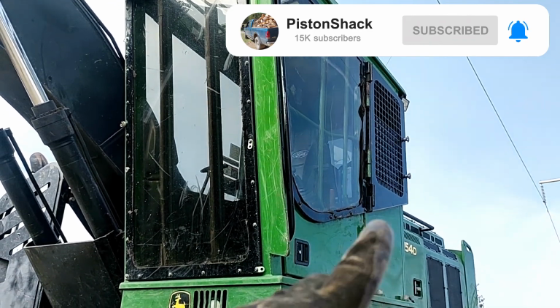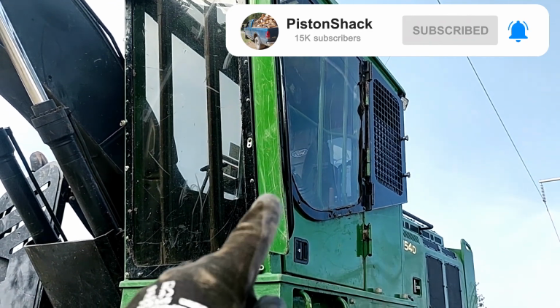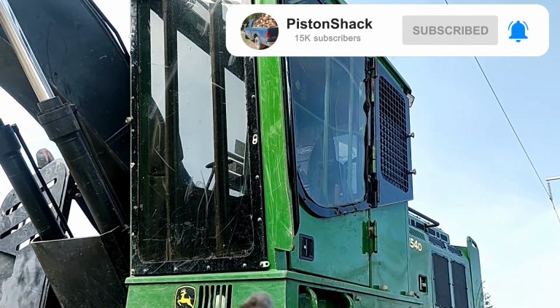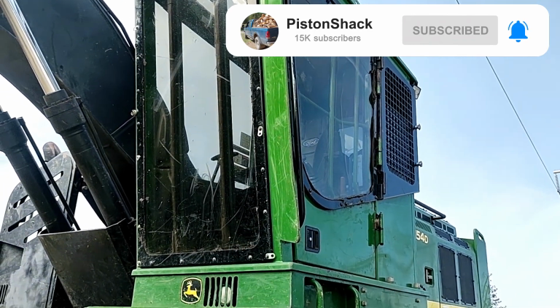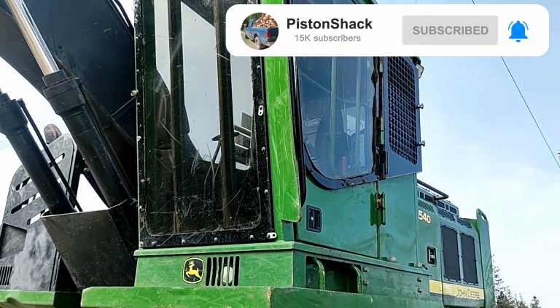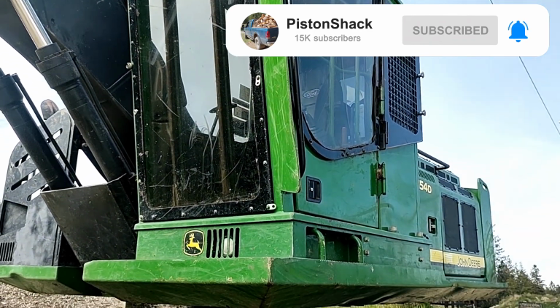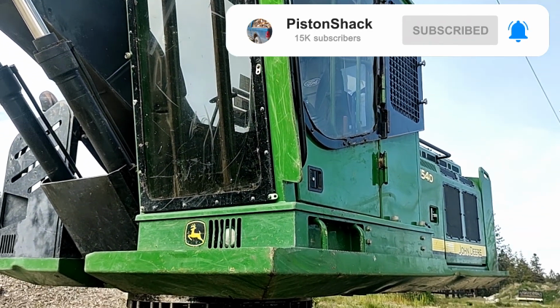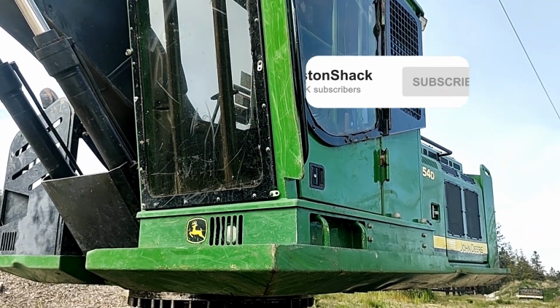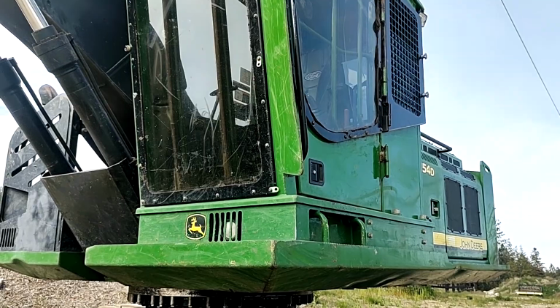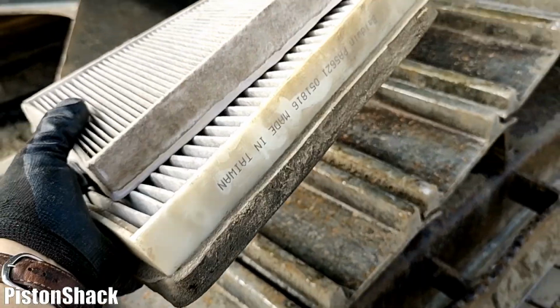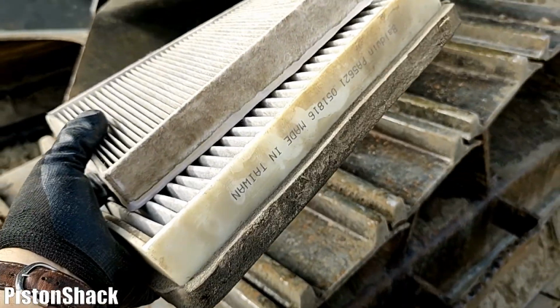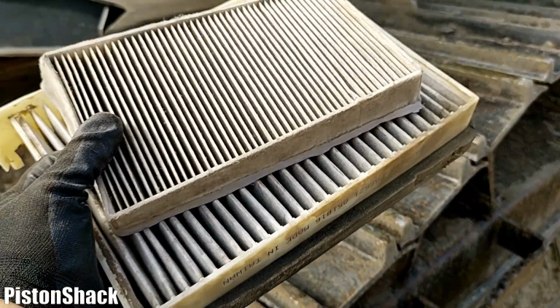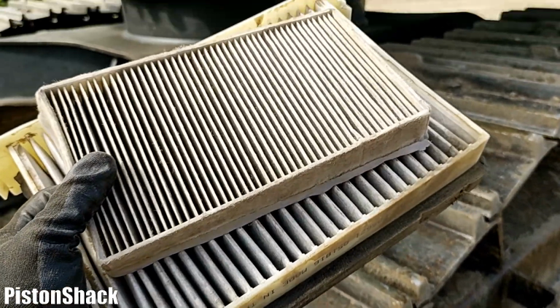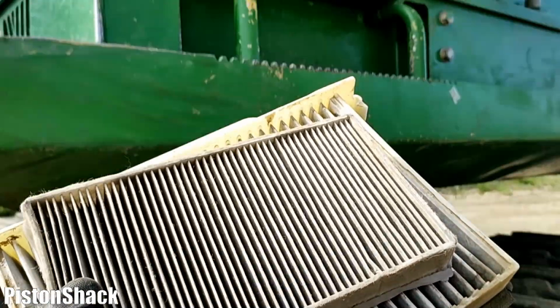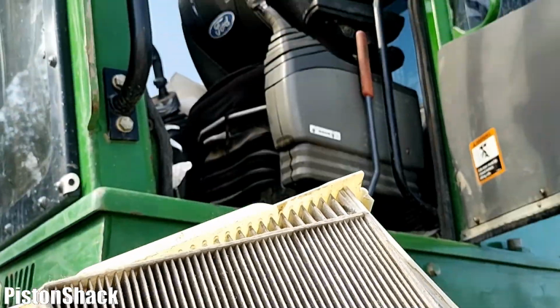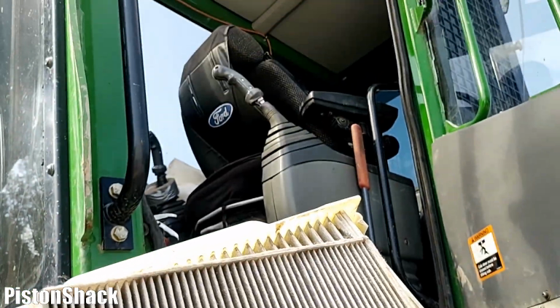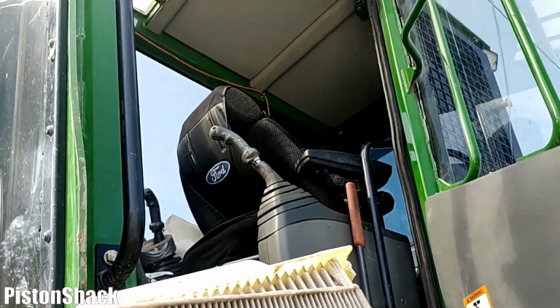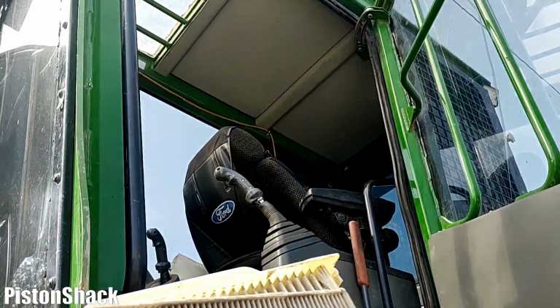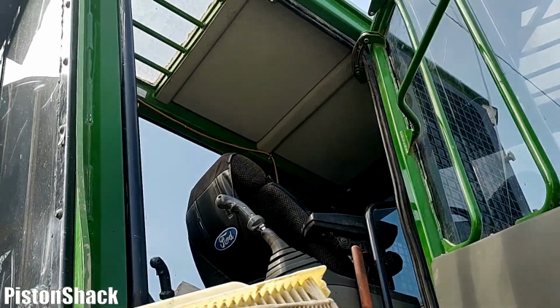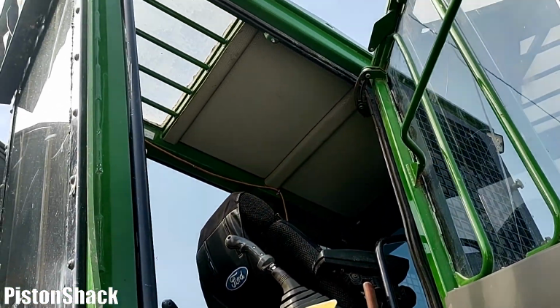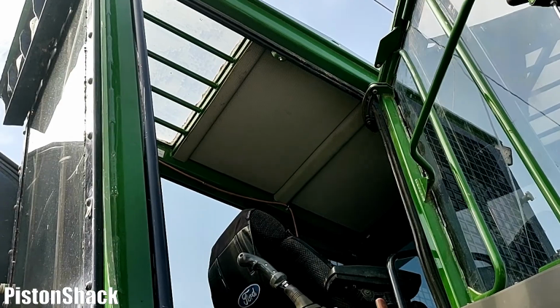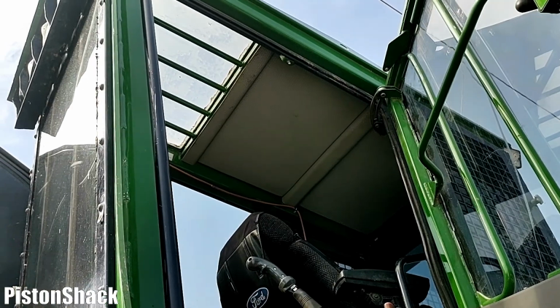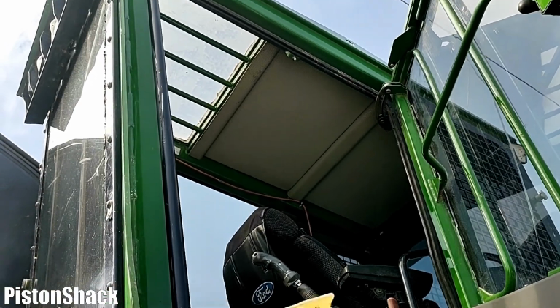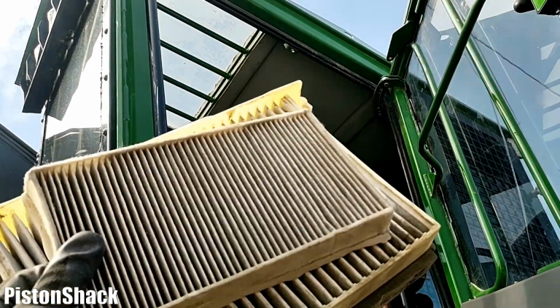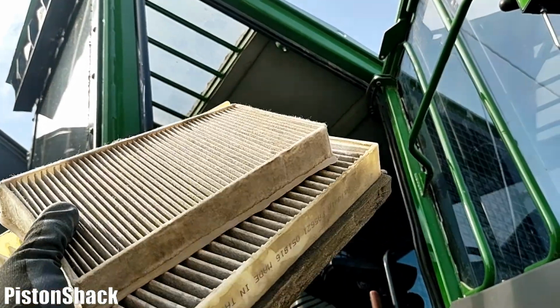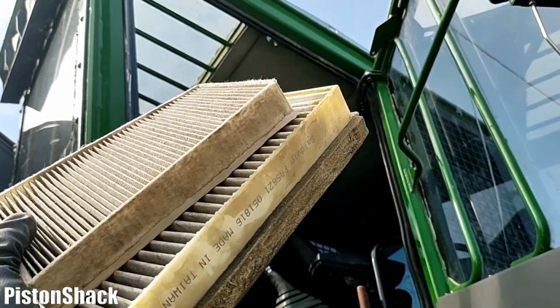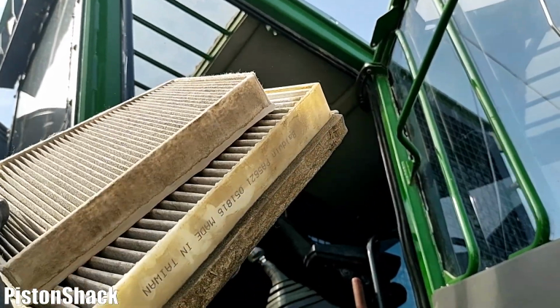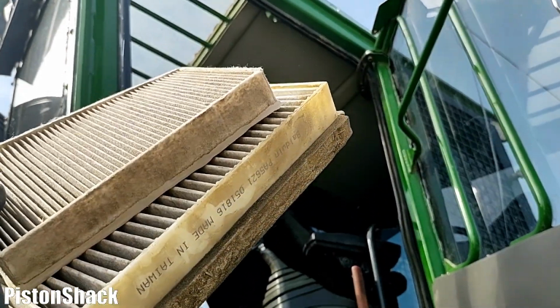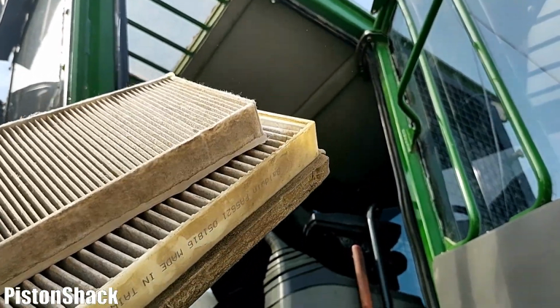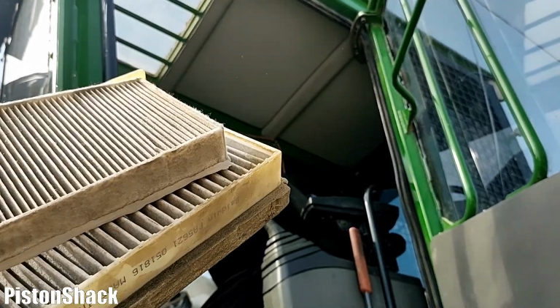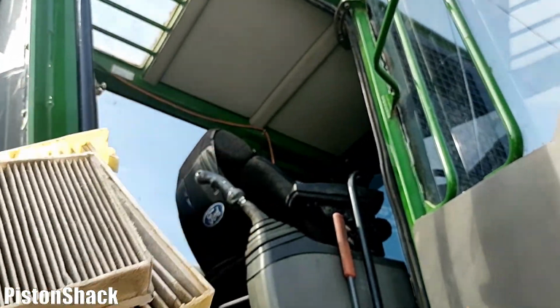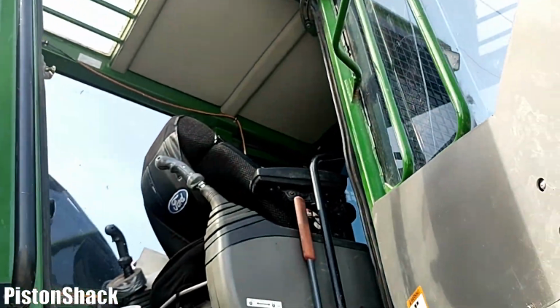It's like a greenhouse inside the cab. I will show you how to make your AC happy so you stay comfortable, and make sure it works and will last a long time.